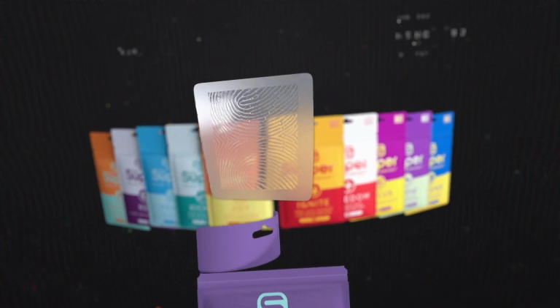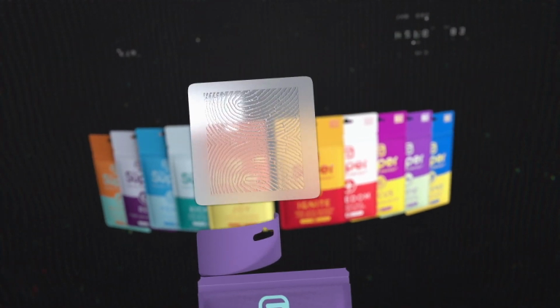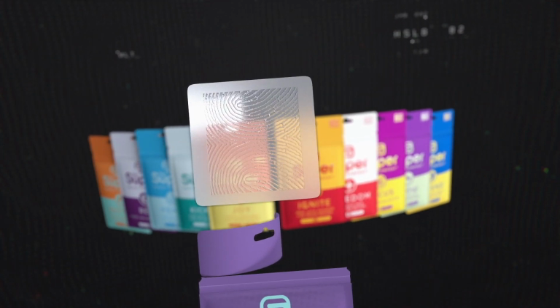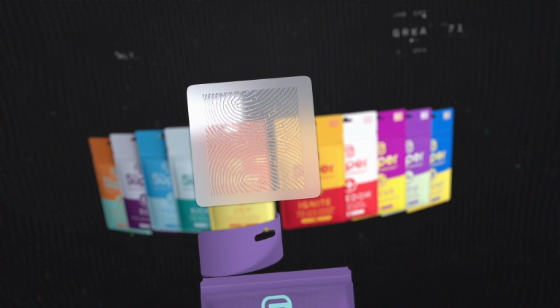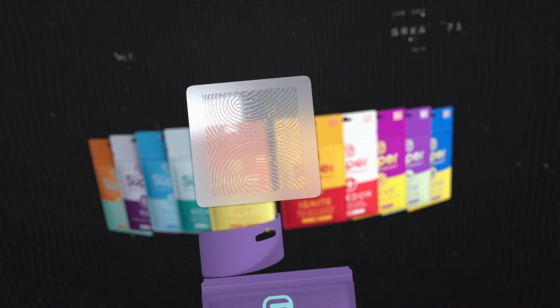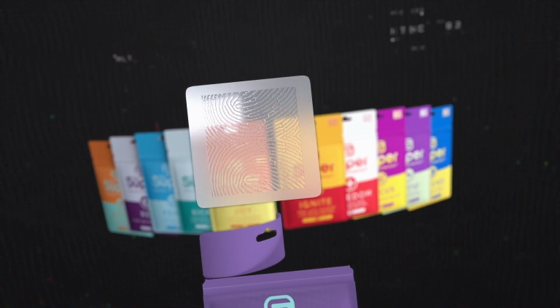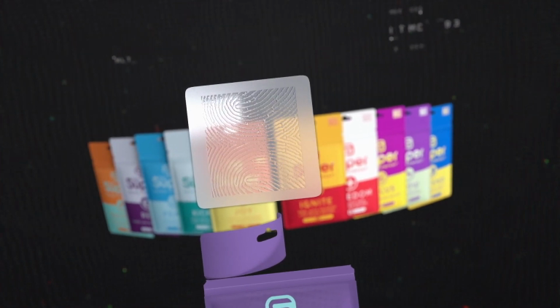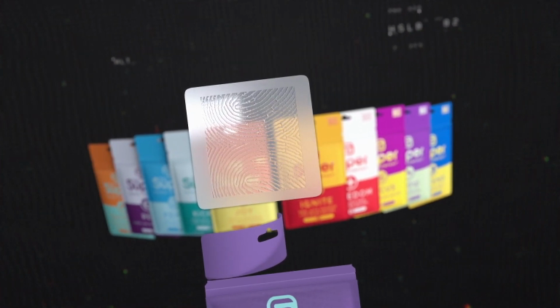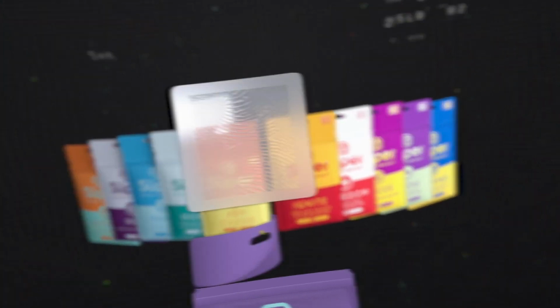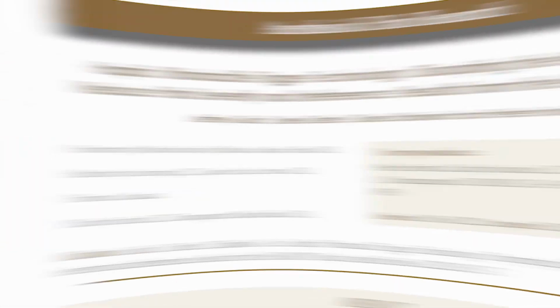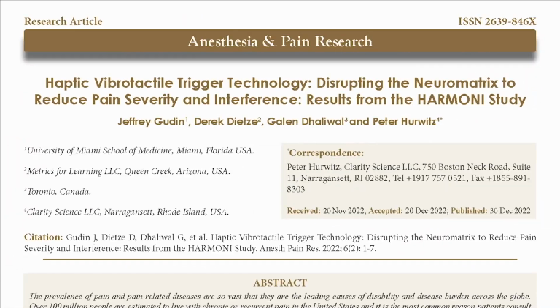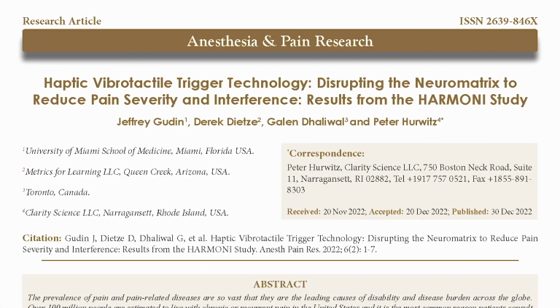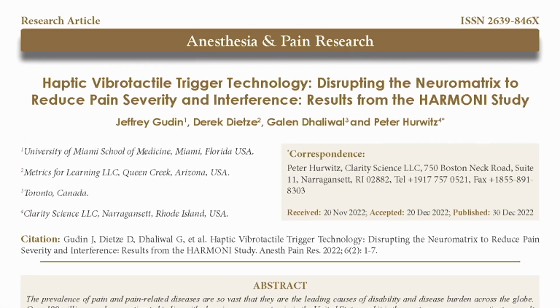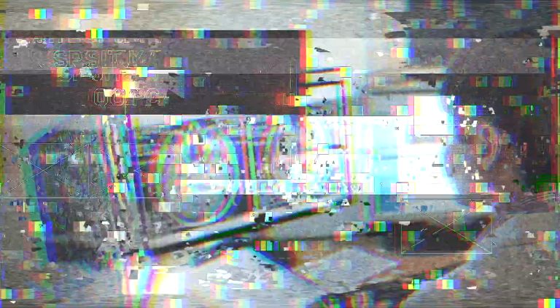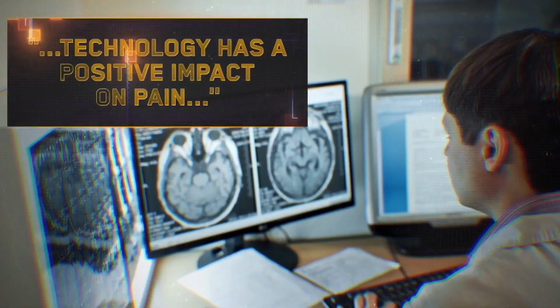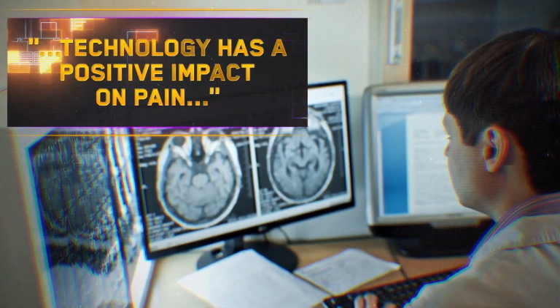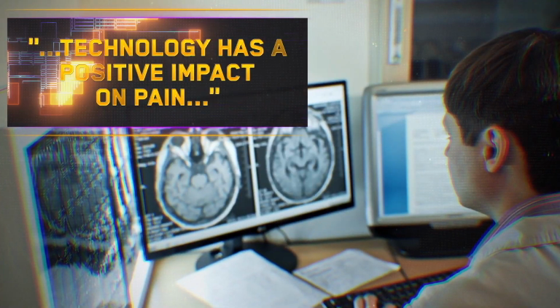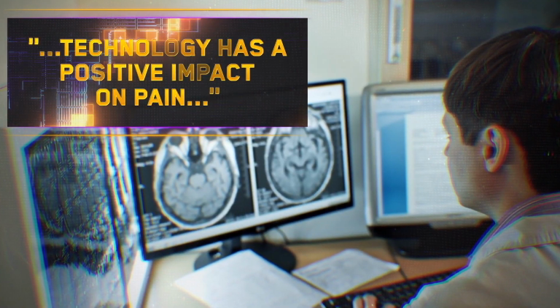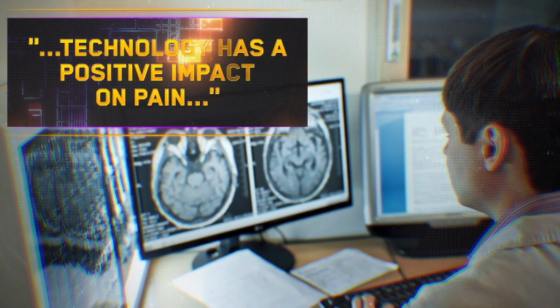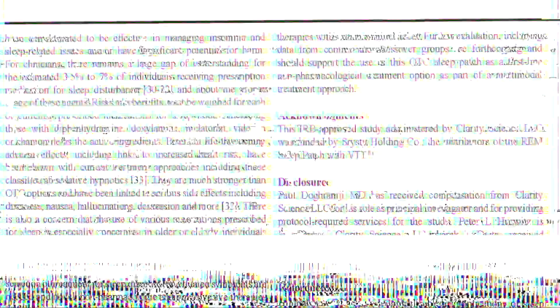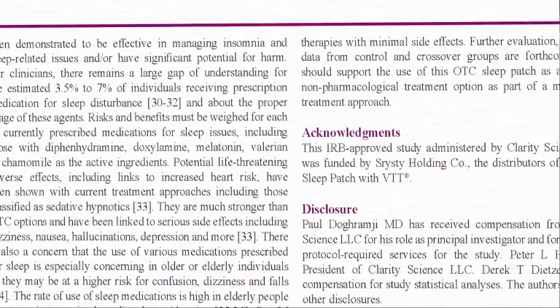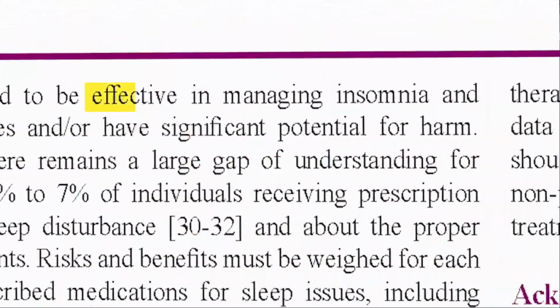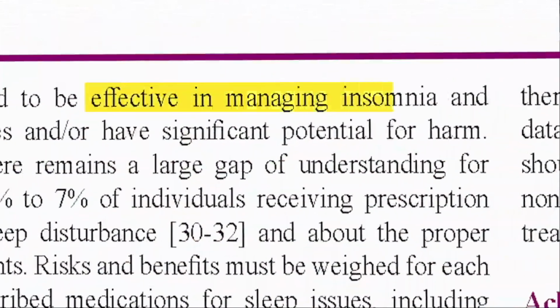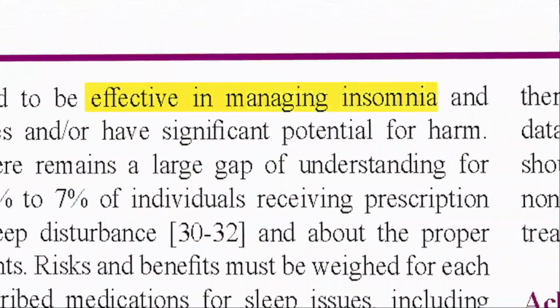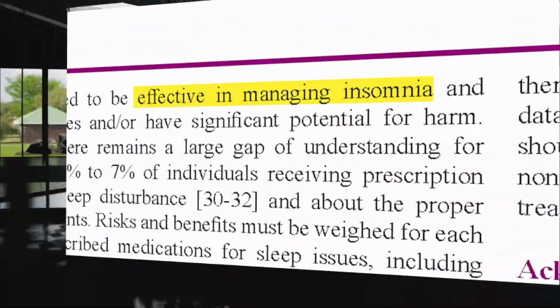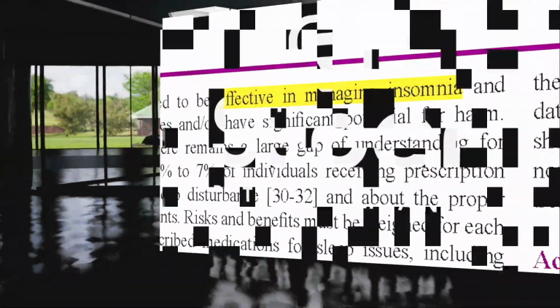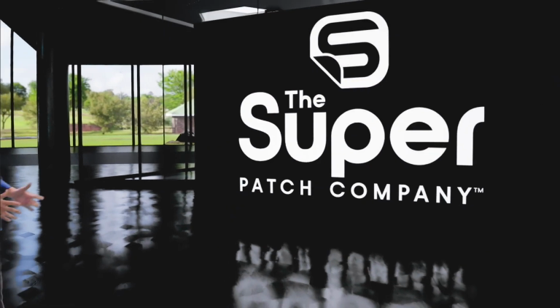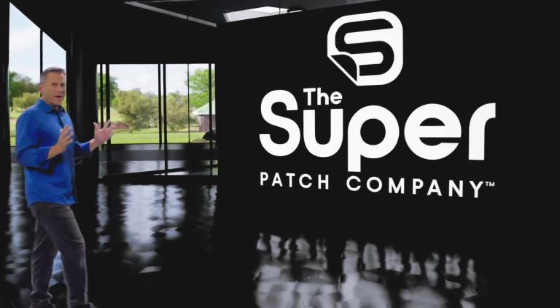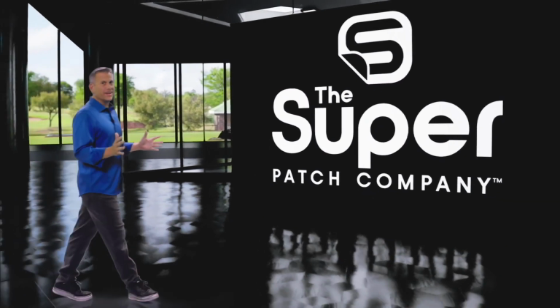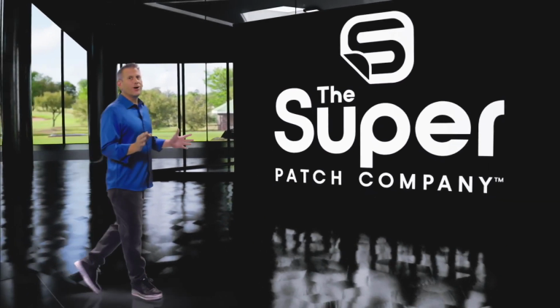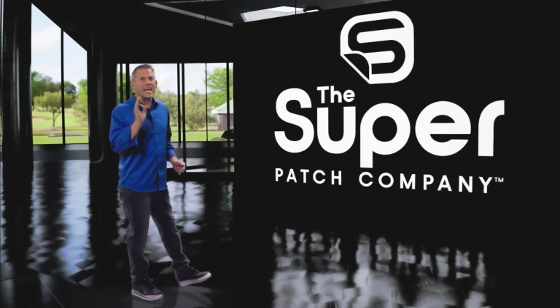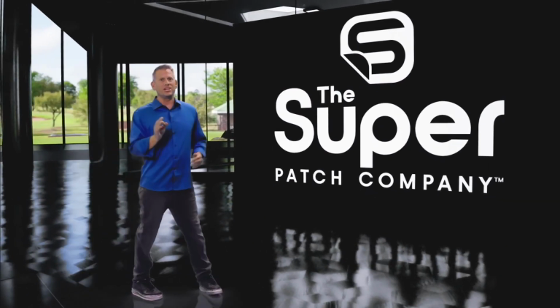This elegant and effective technology has gone through clinical studies, and the amazing results have been published in peer-reviewed science journals. And their benefits are game-changing.